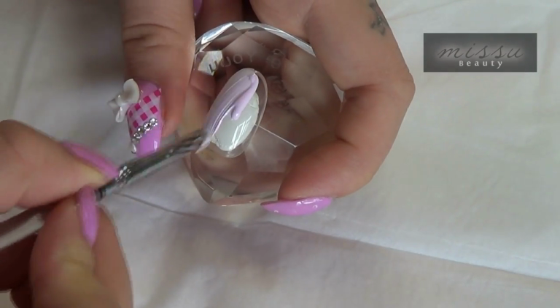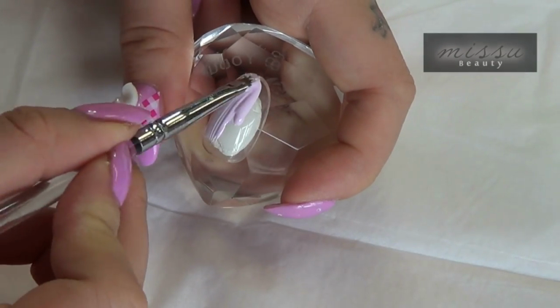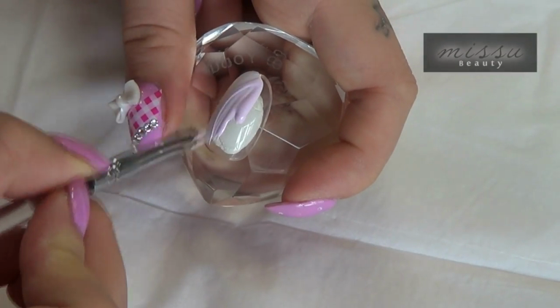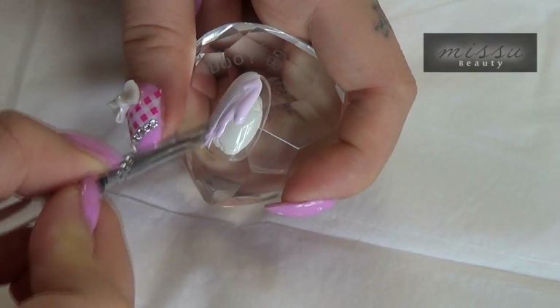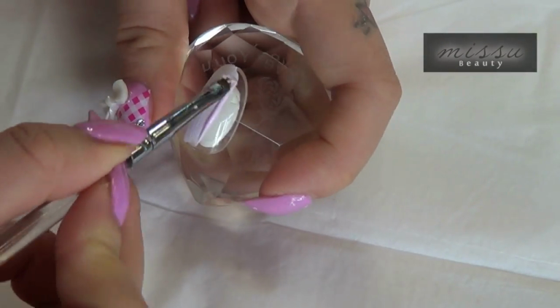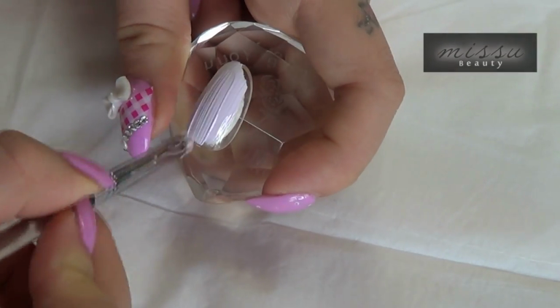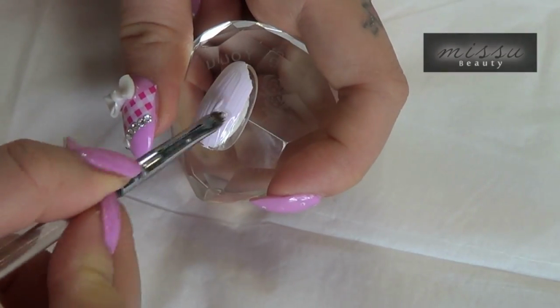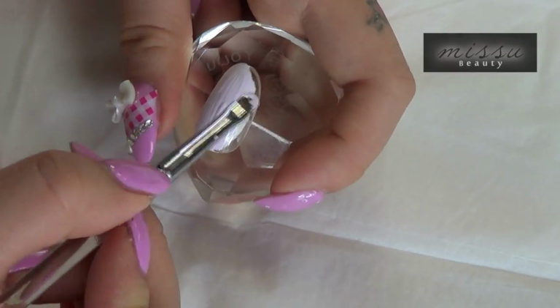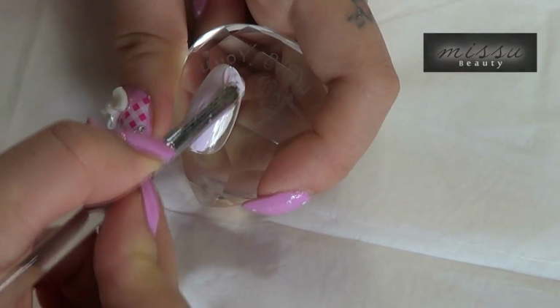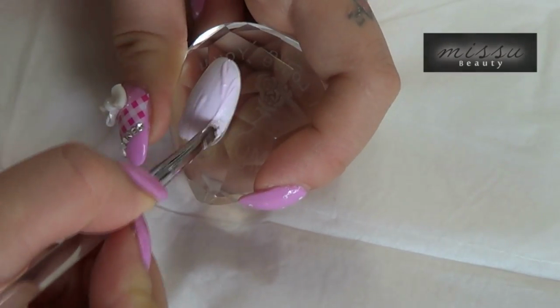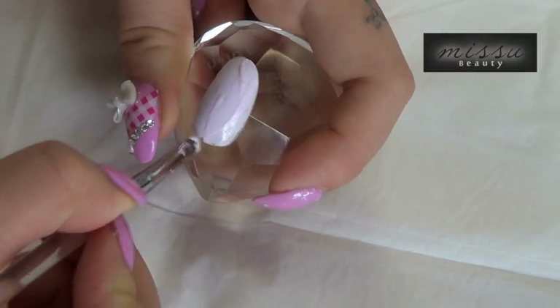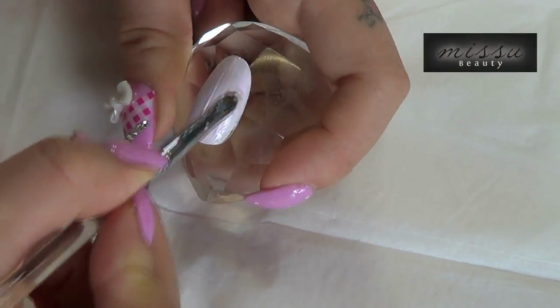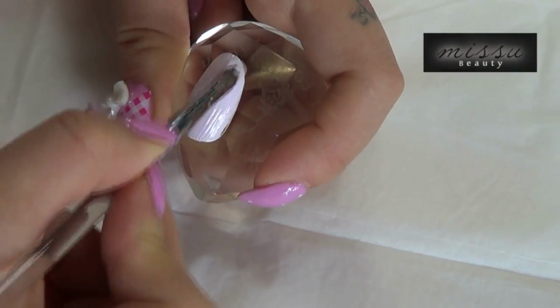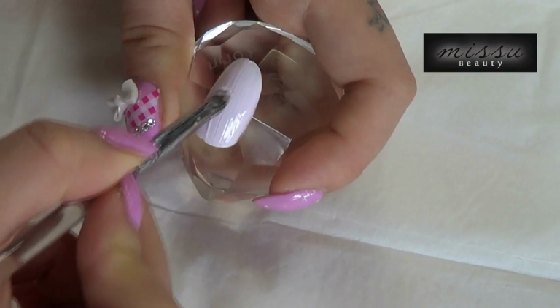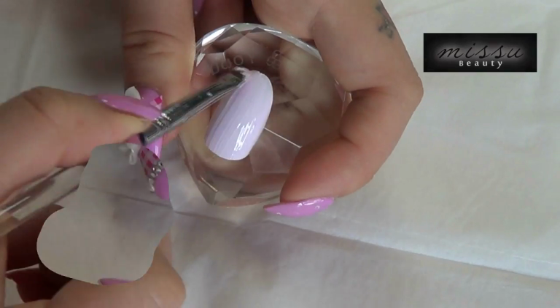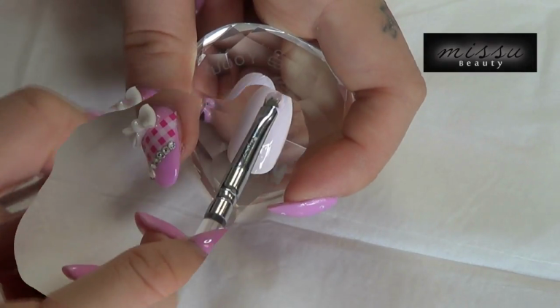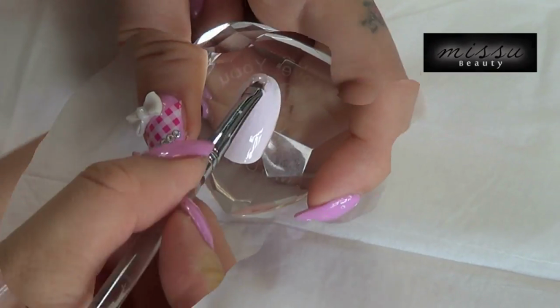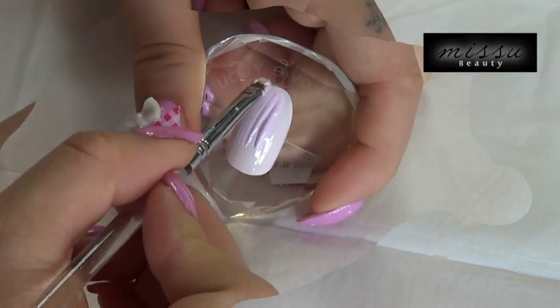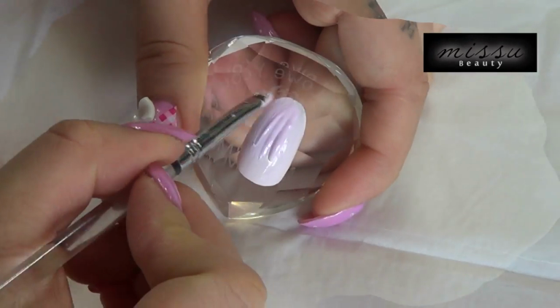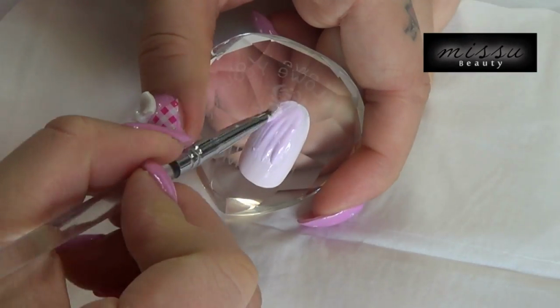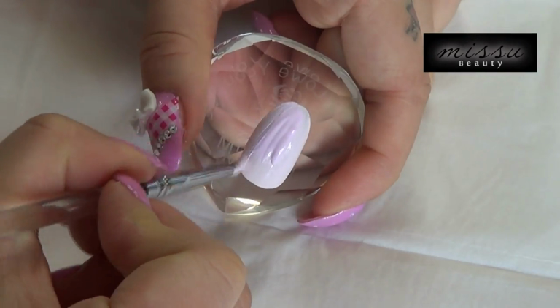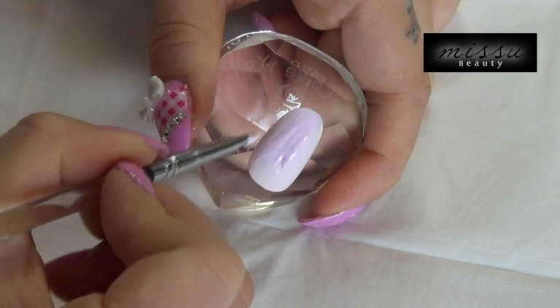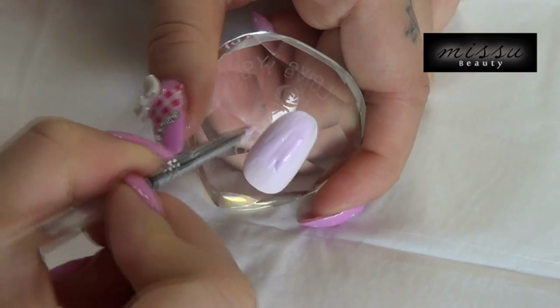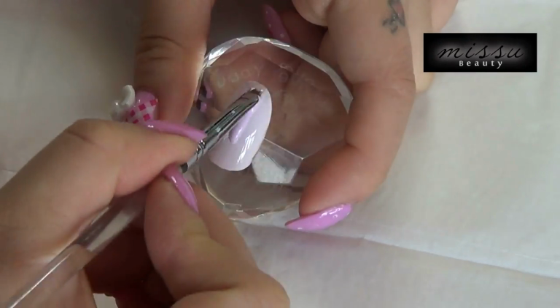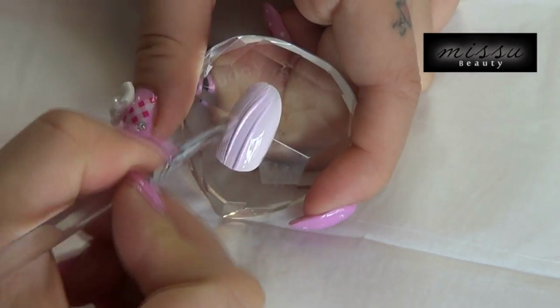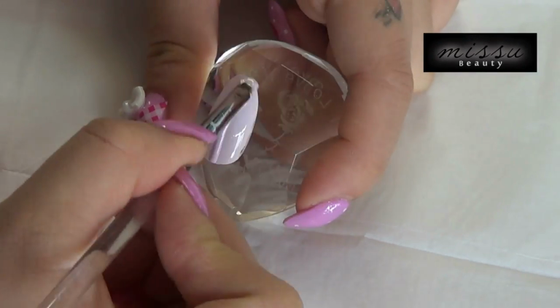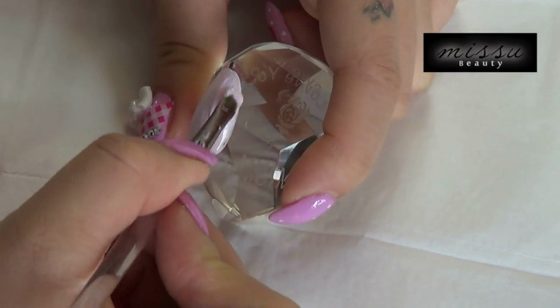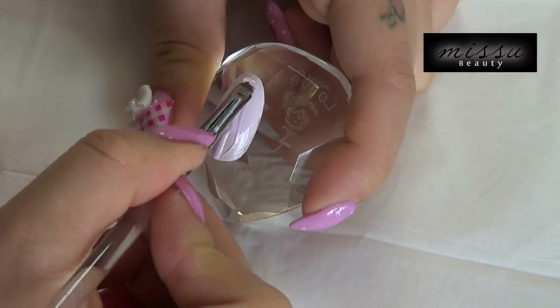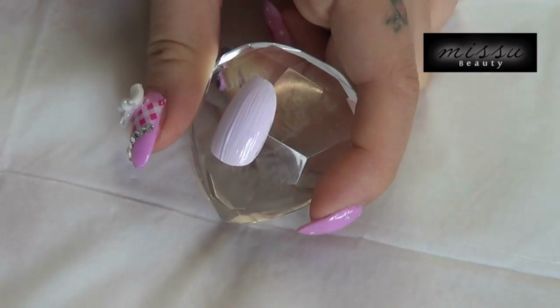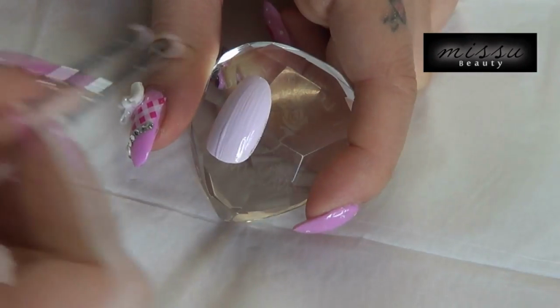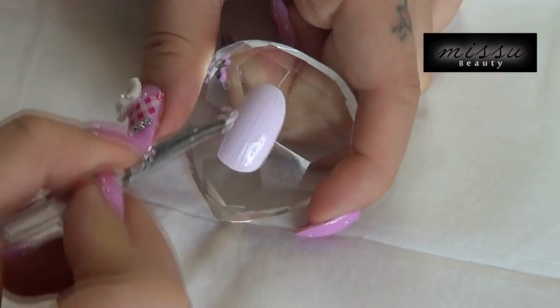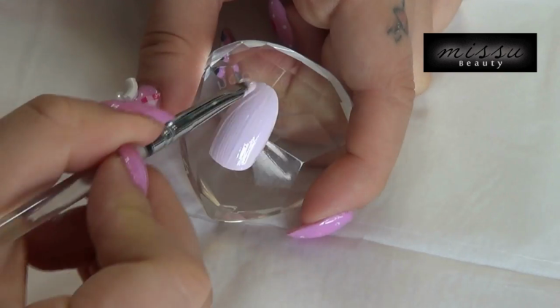Paint first a colour coat and cure under the UV lamp for 2 minutes. Paint in the second colour coat and cure under the UV lamp for 2 minutes.